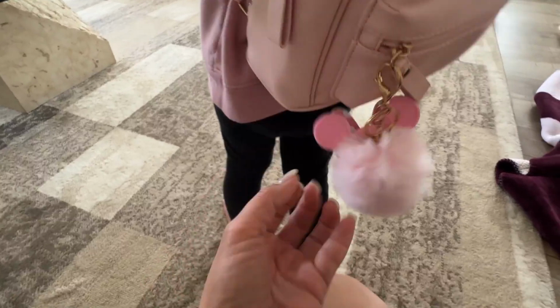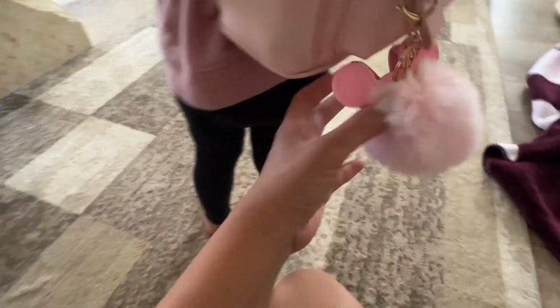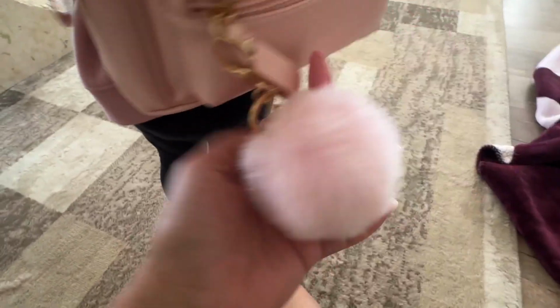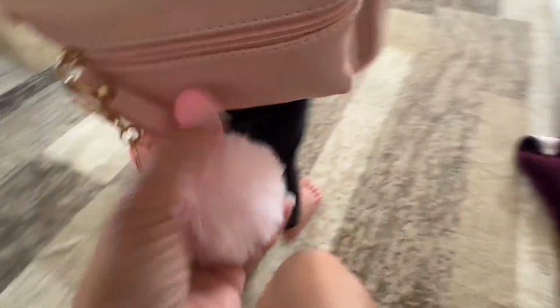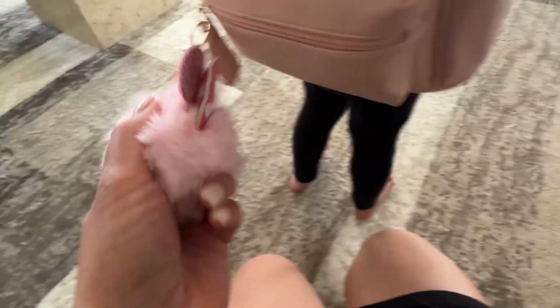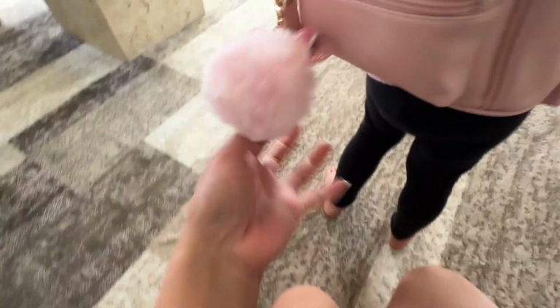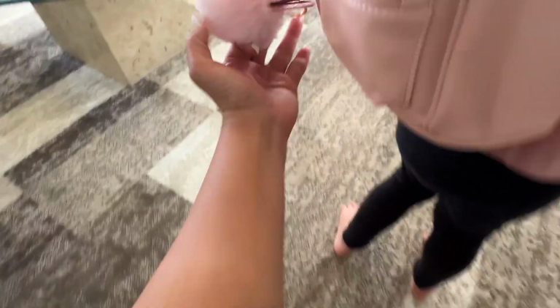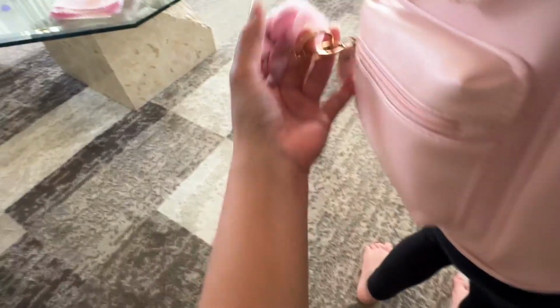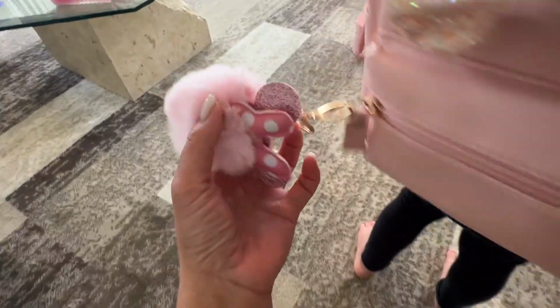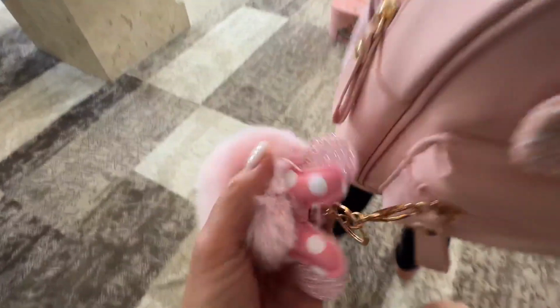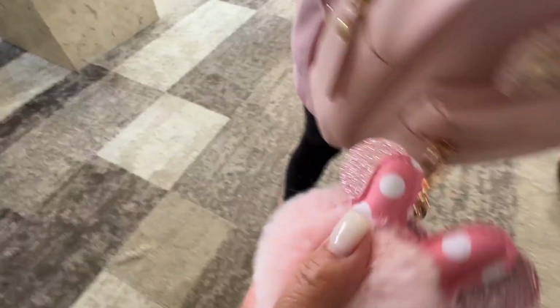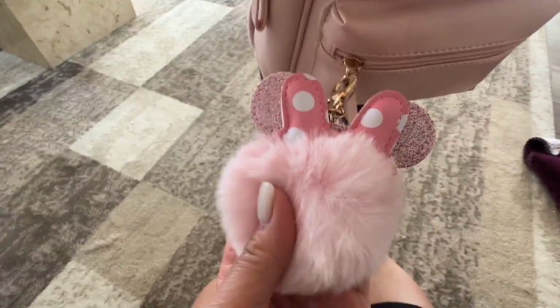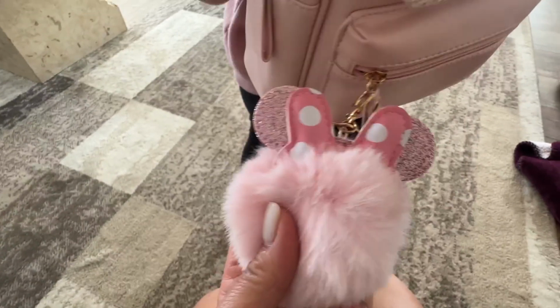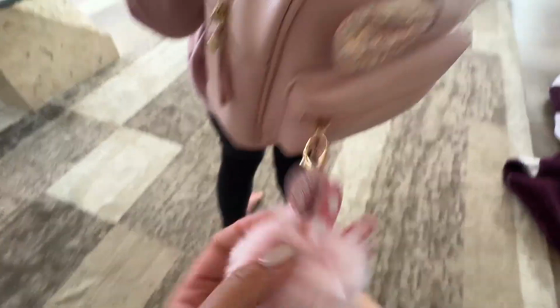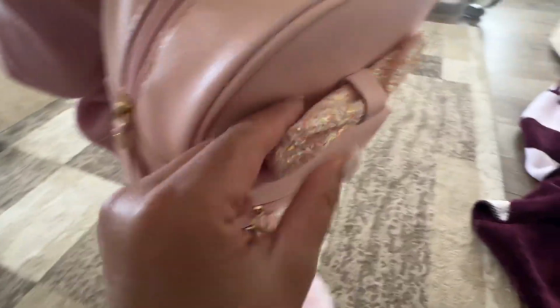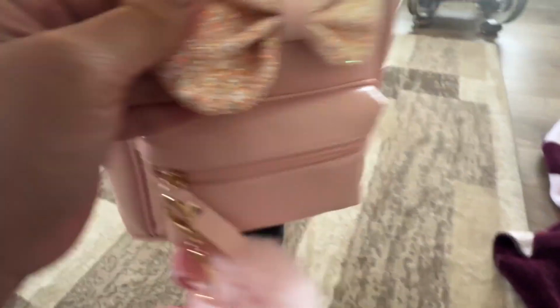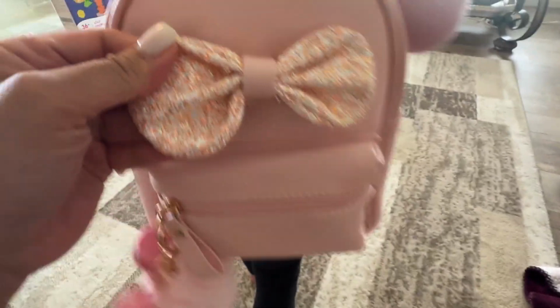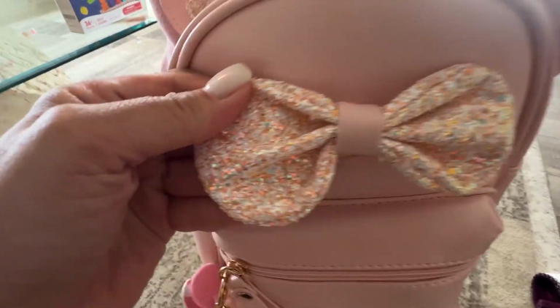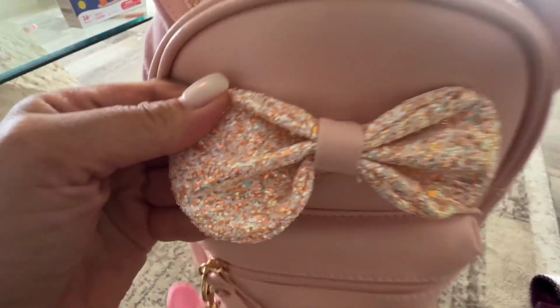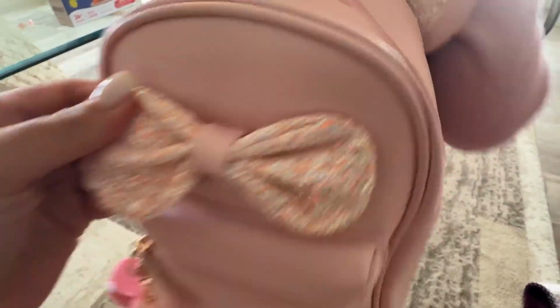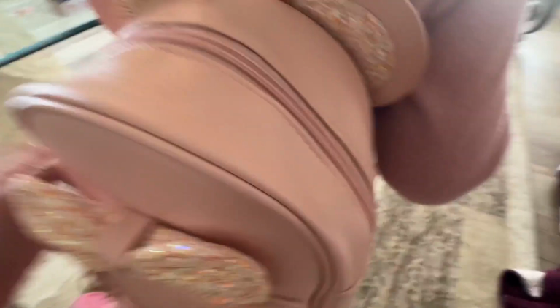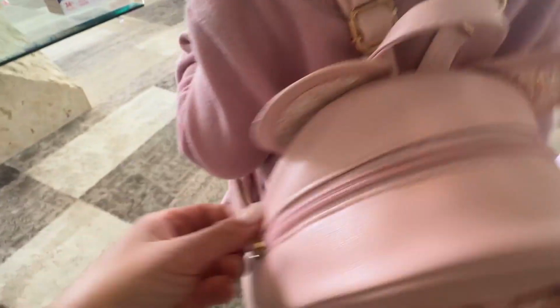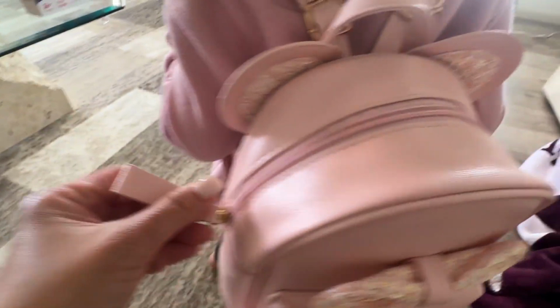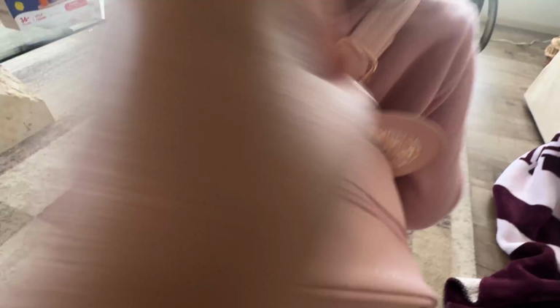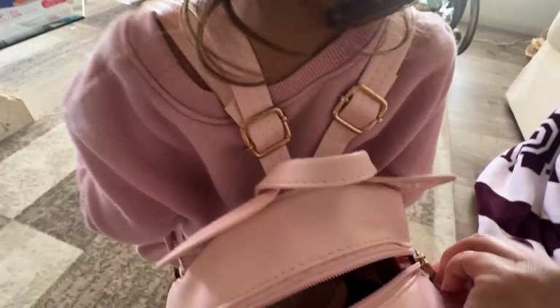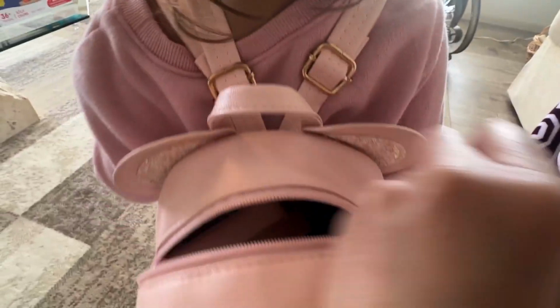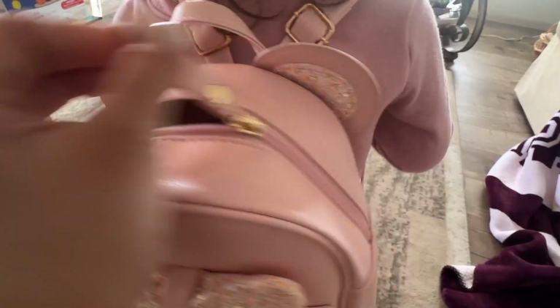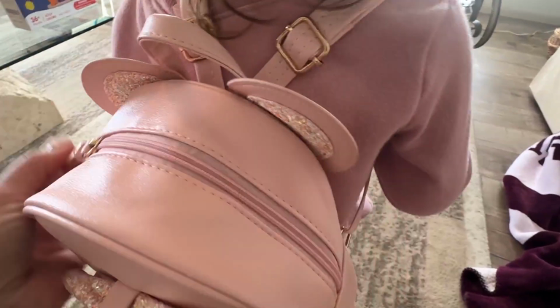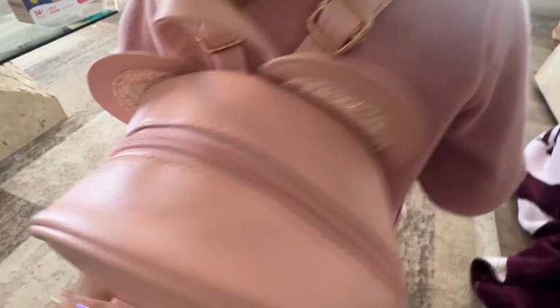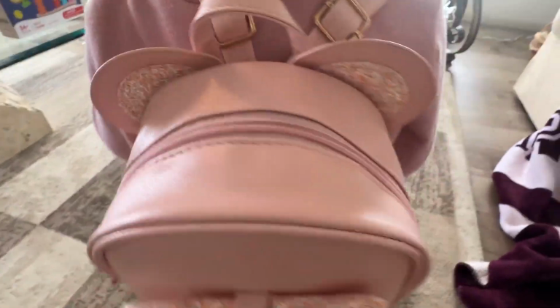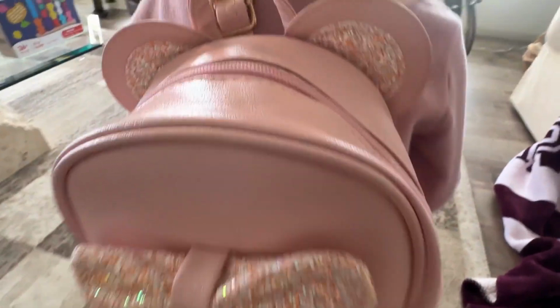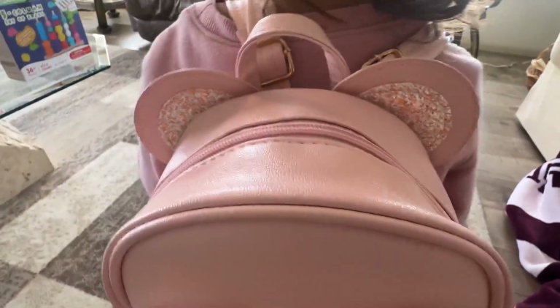She really liked this keychain. Super, super cute — the detail of the bag is really impressive. High quality. The zipper is nice and smooth; it doesn't get caught or anything.